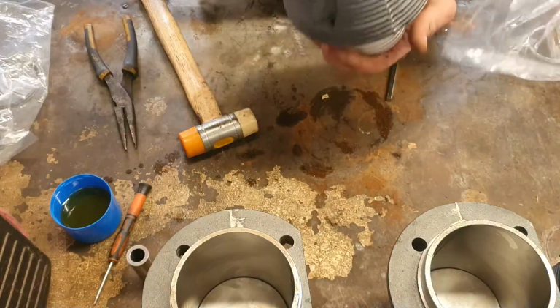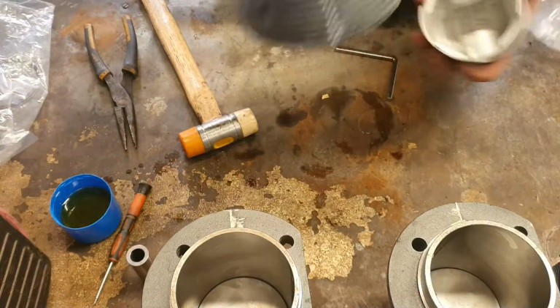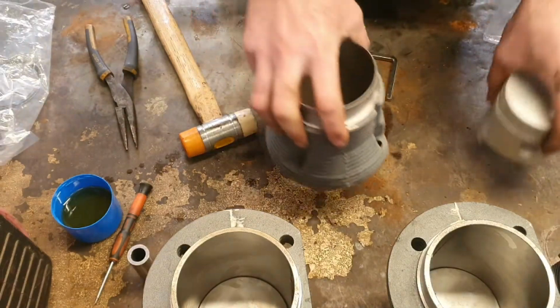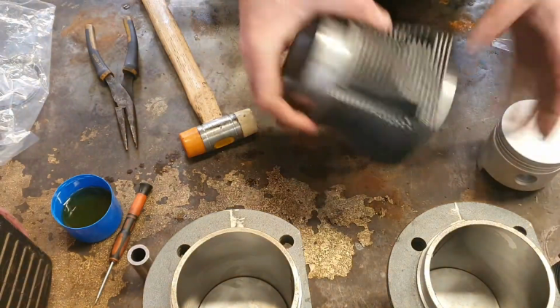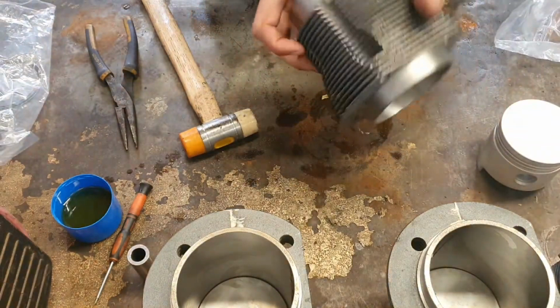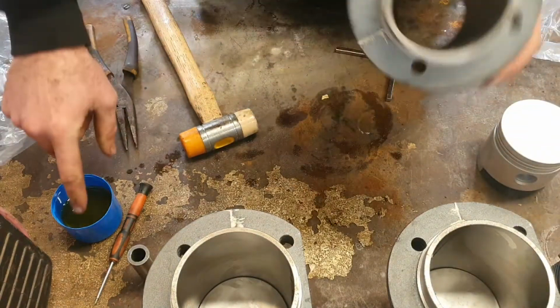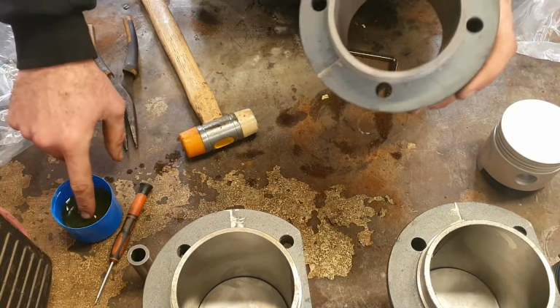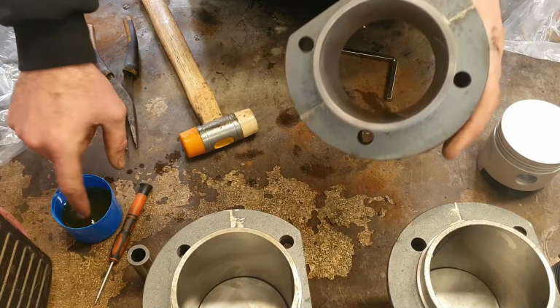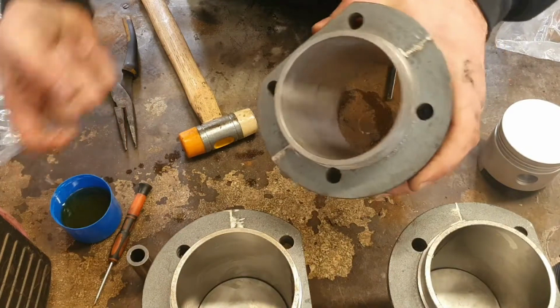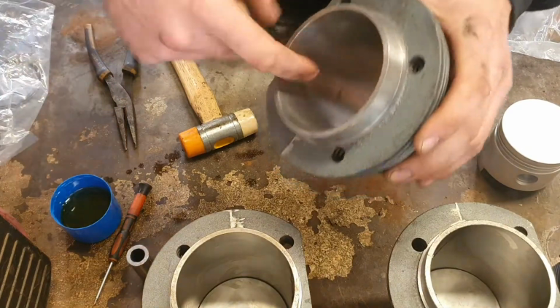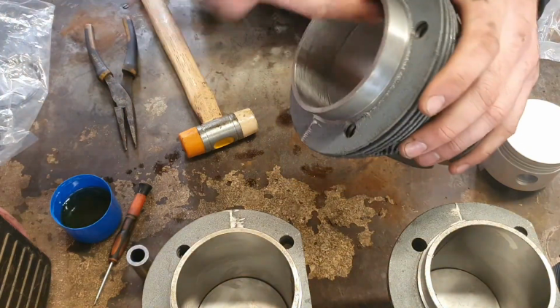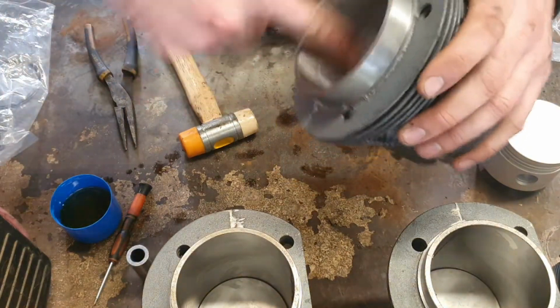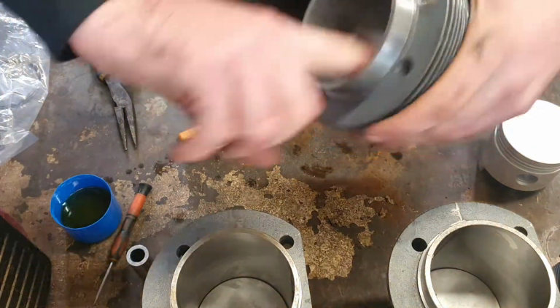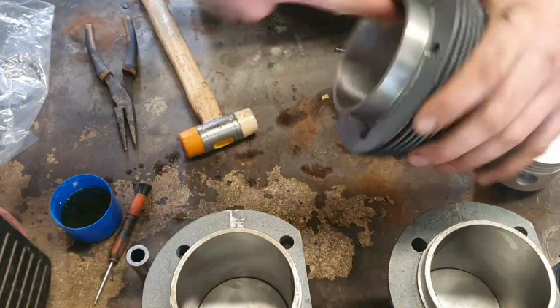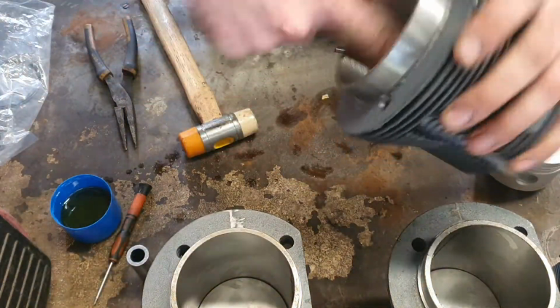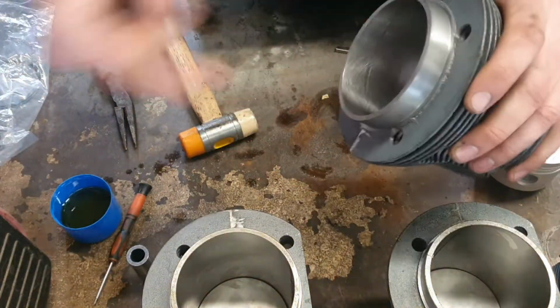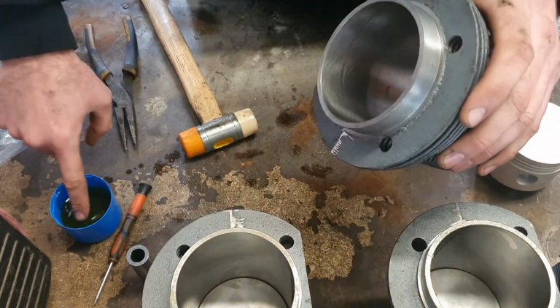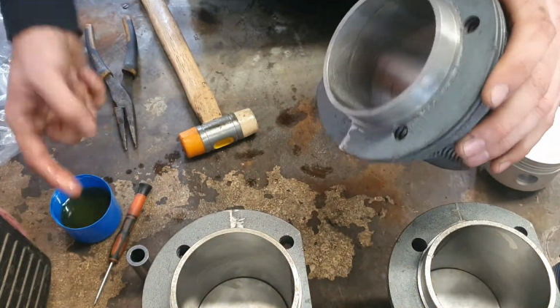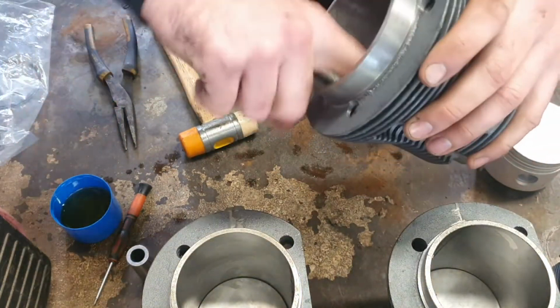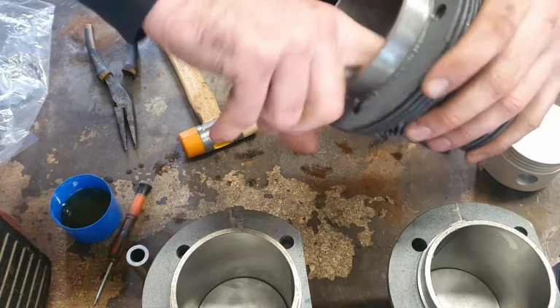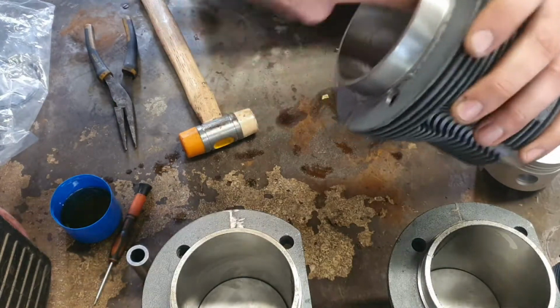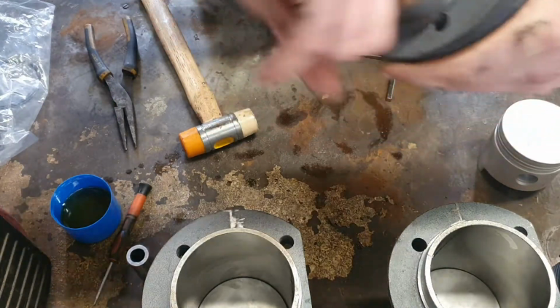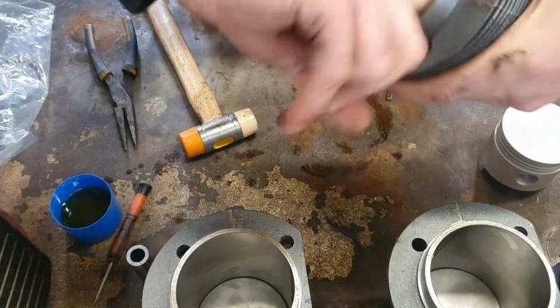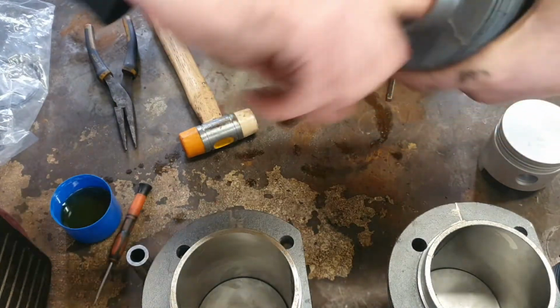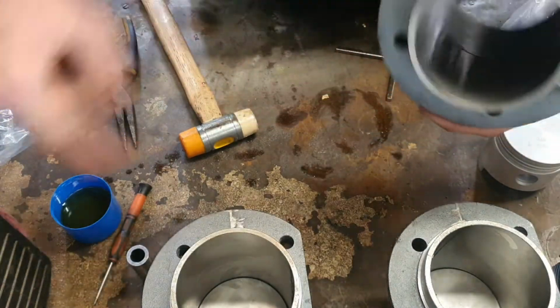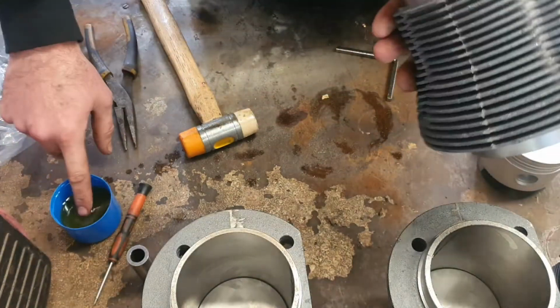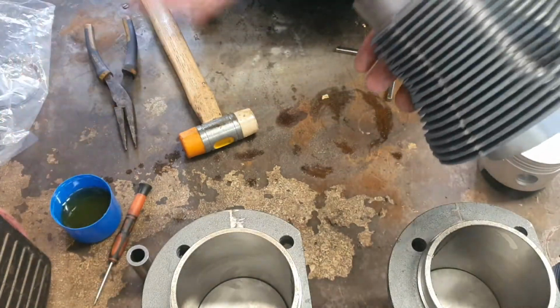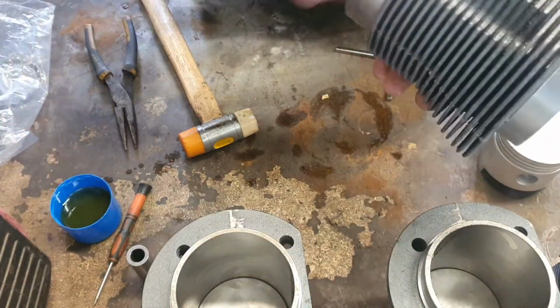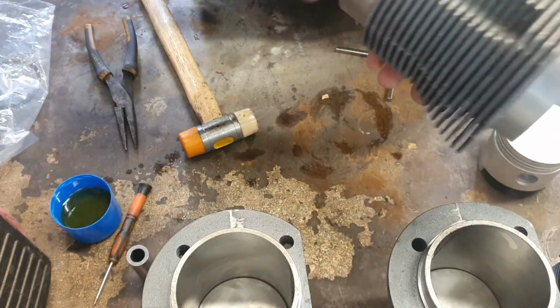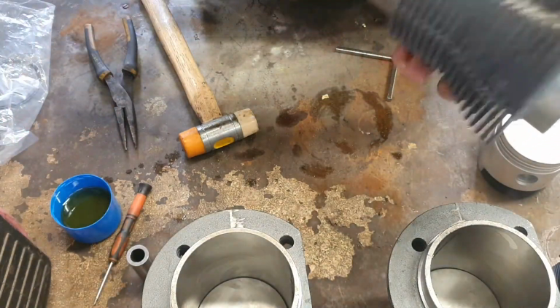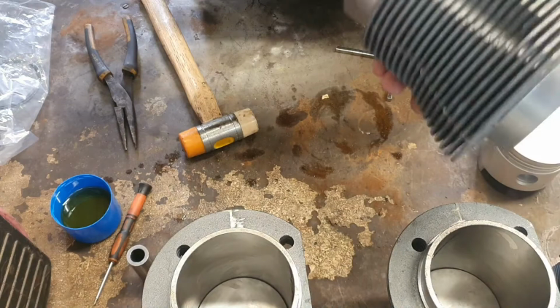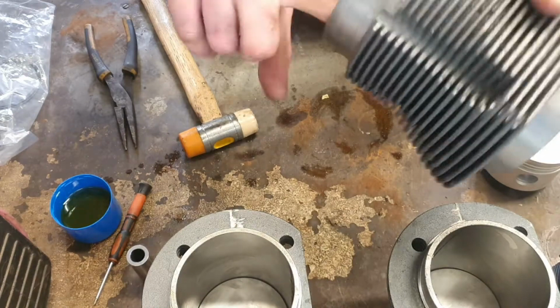I'm going to put a bit of engine oil on the inside of the liner. When I first start the engine I don't want it to be dry because that could damage the piston rings and the liner. It'll also help a little bit with assembly — it'll help the piston slide into the bore much smoother.